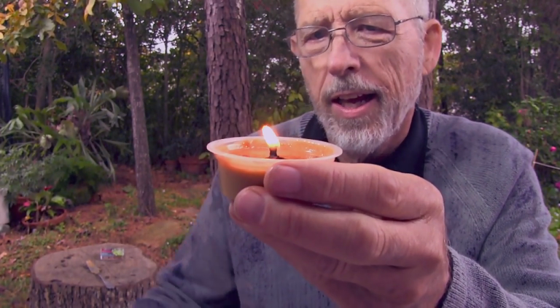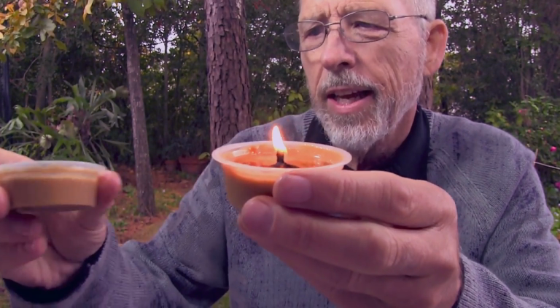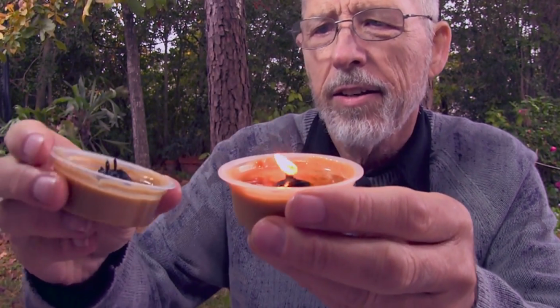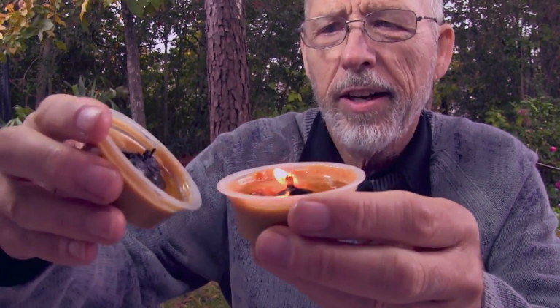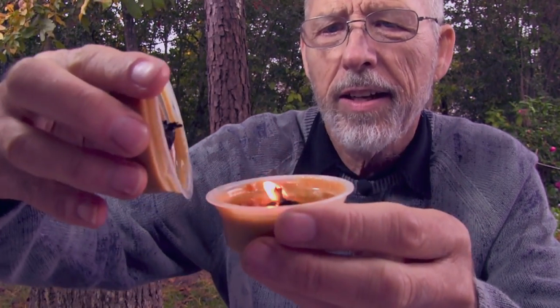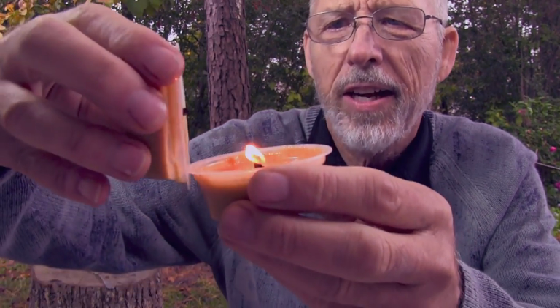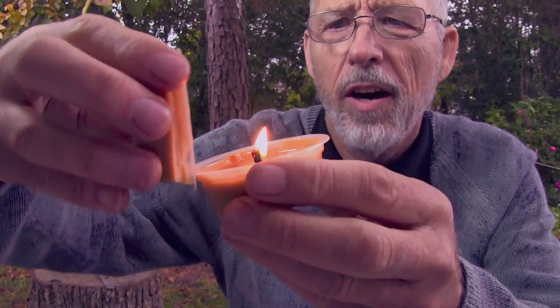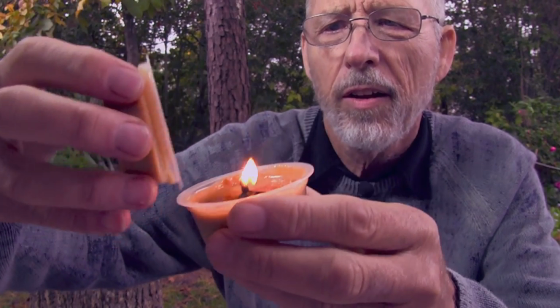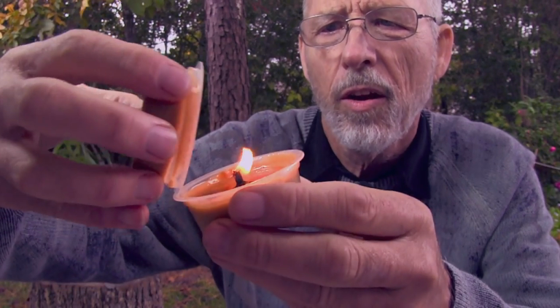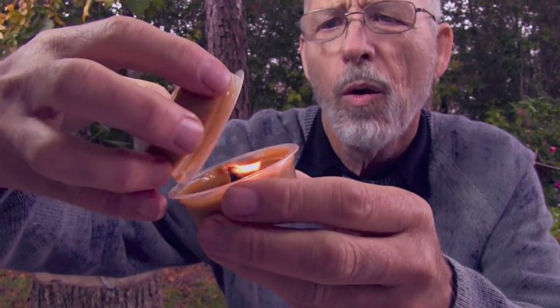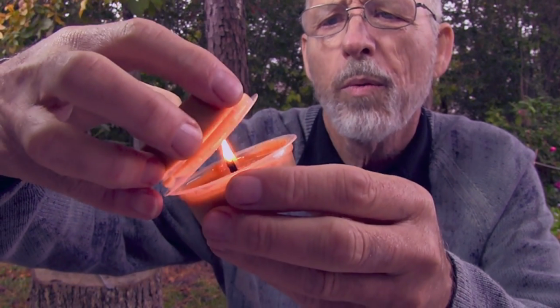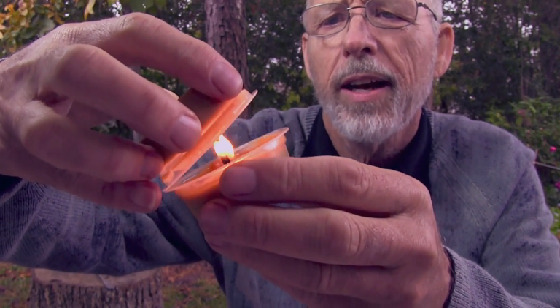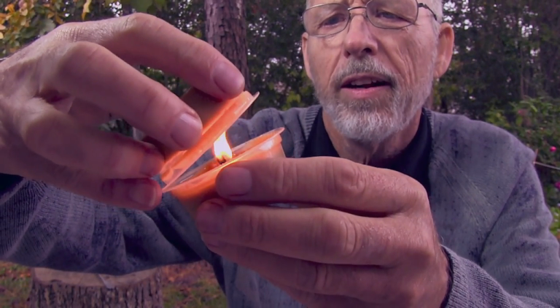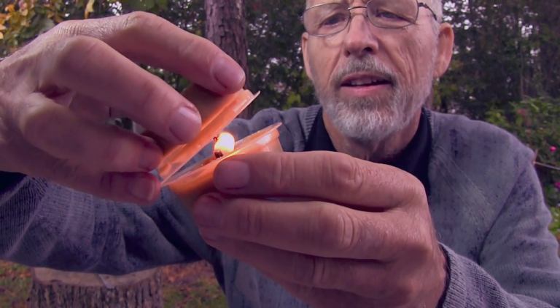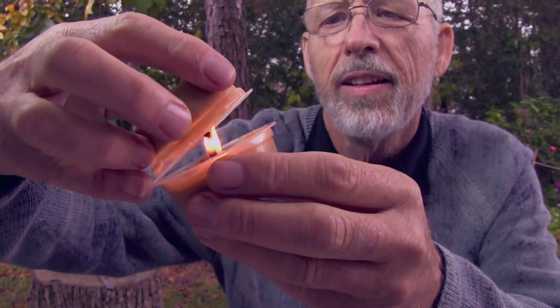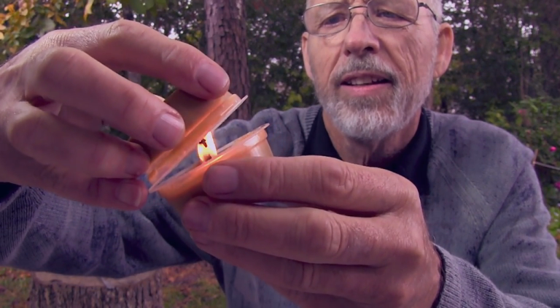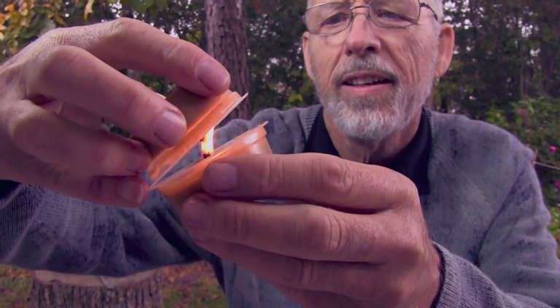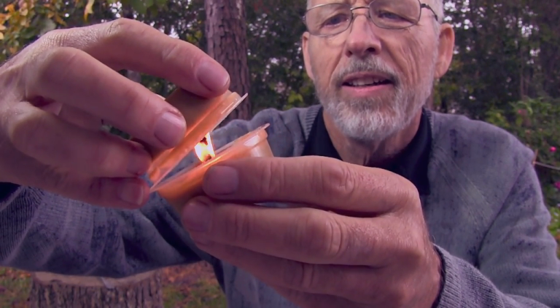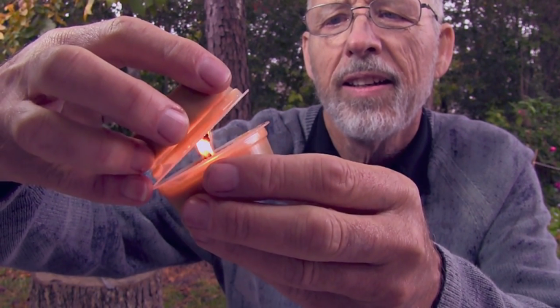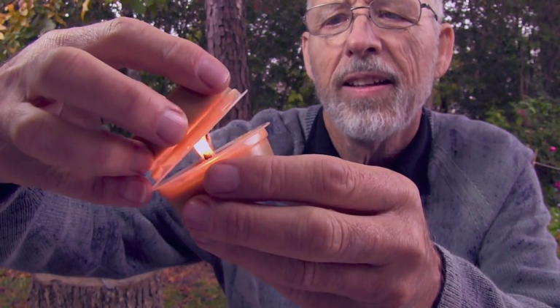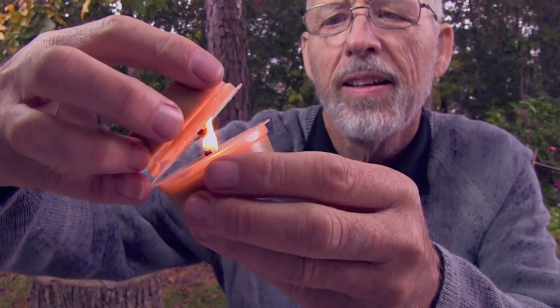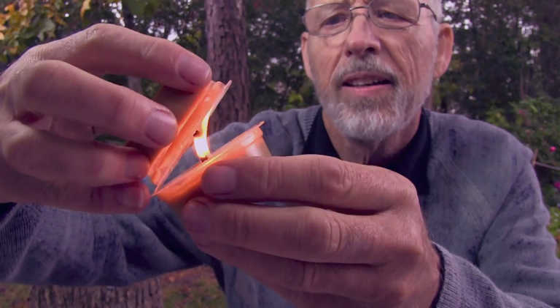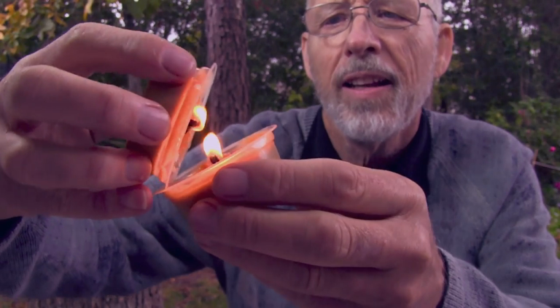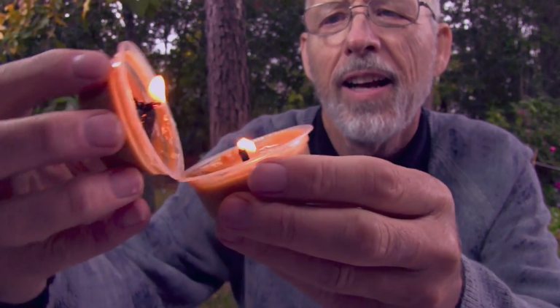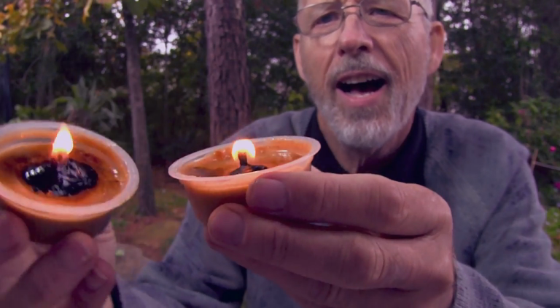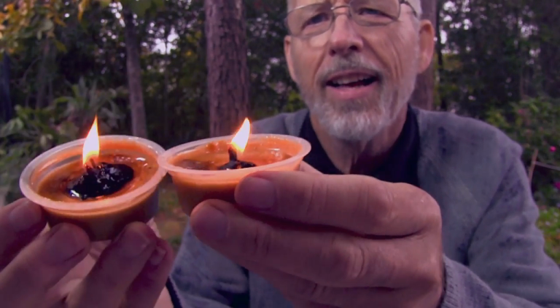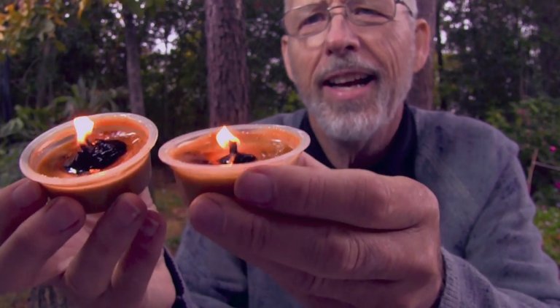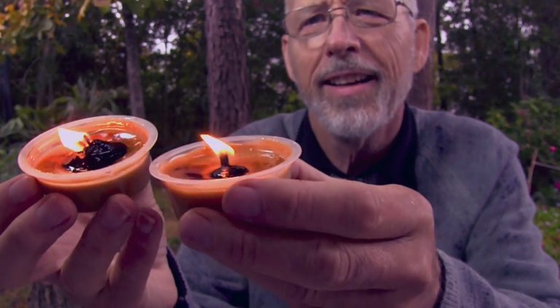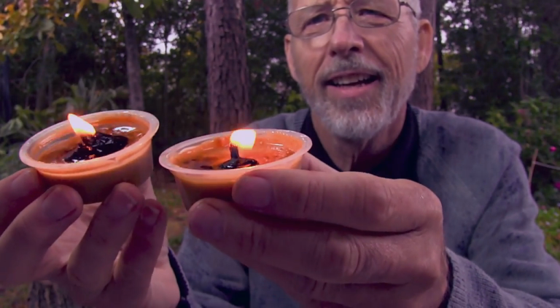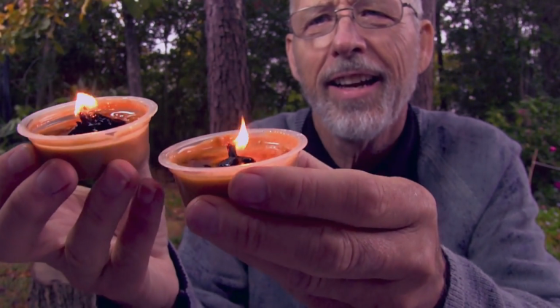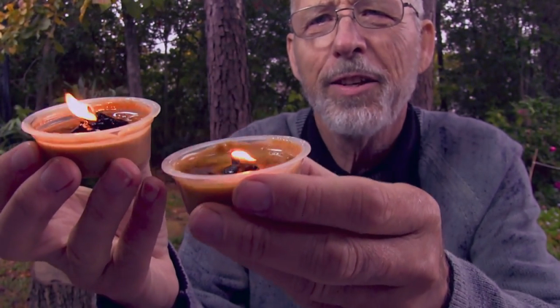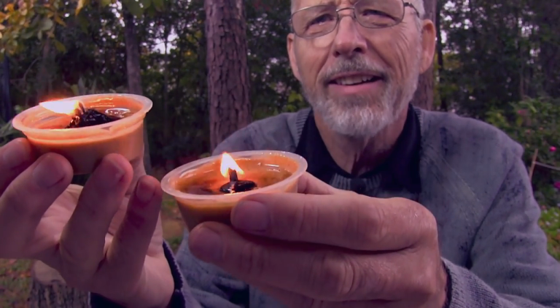Here's another candle. Let's see if I can start one with the other. I did it! Two candles.